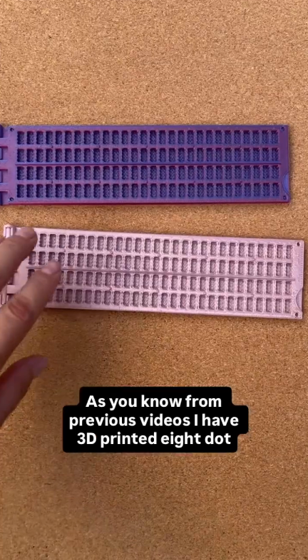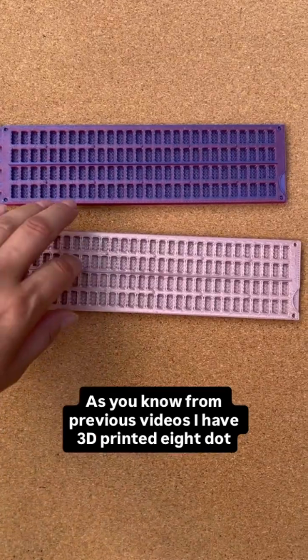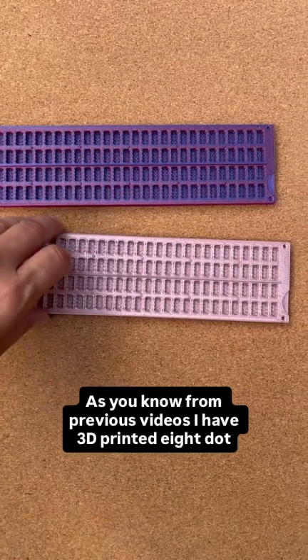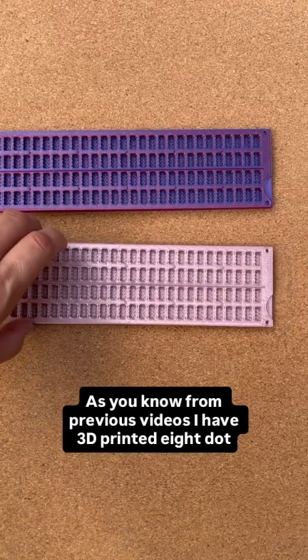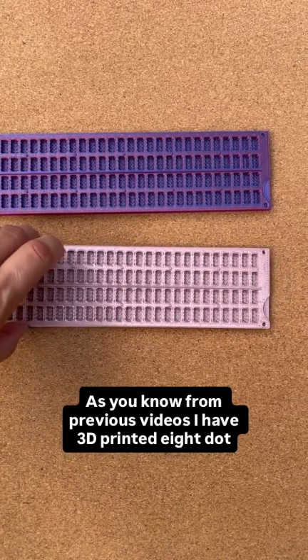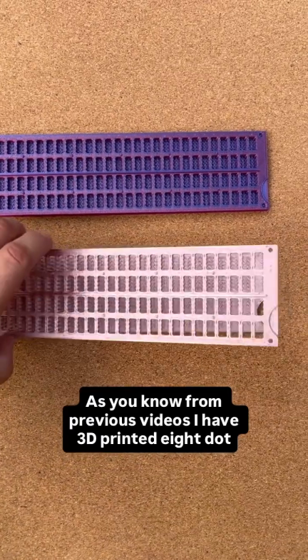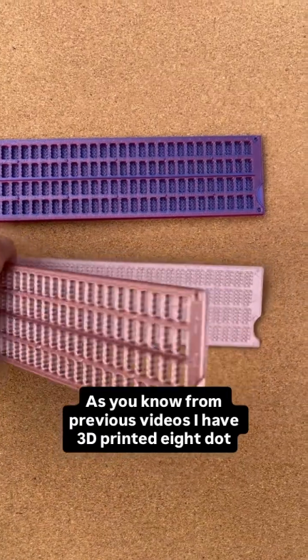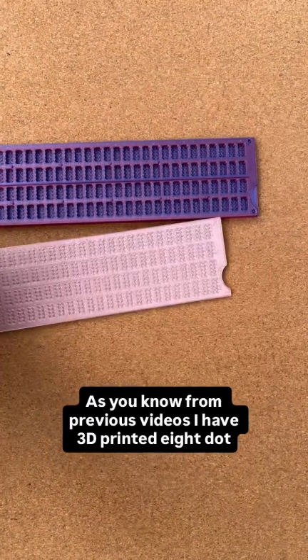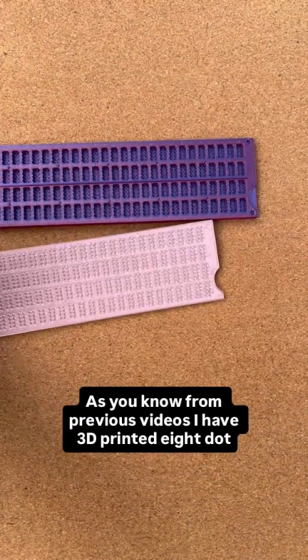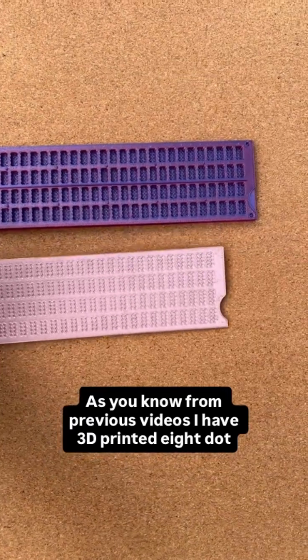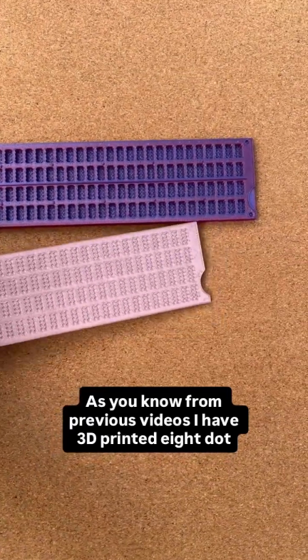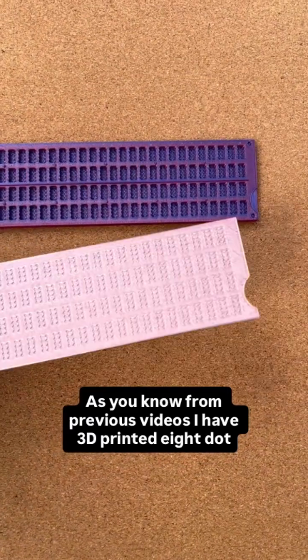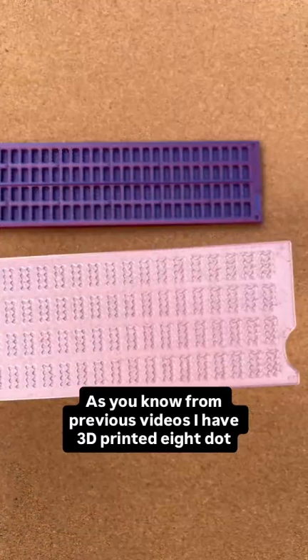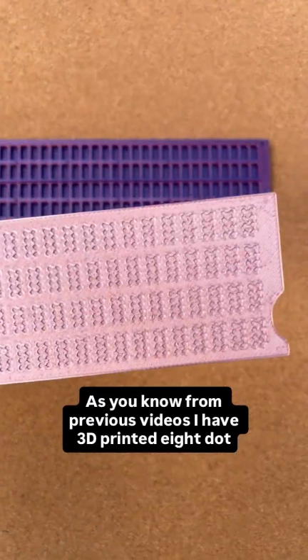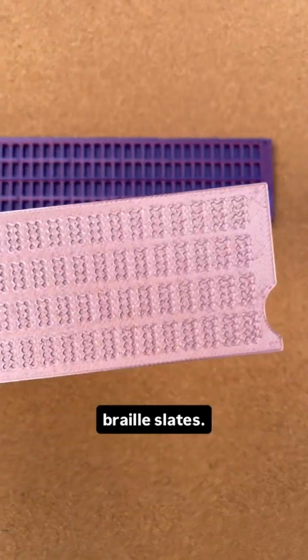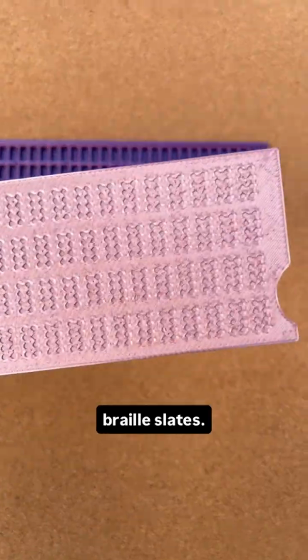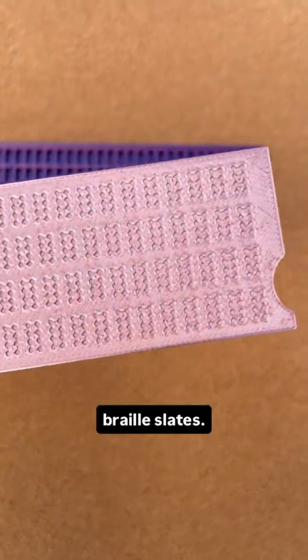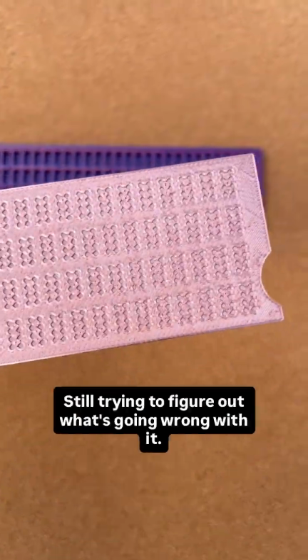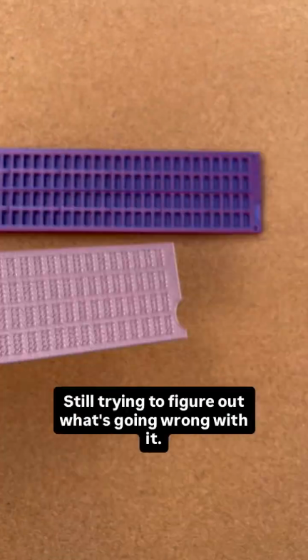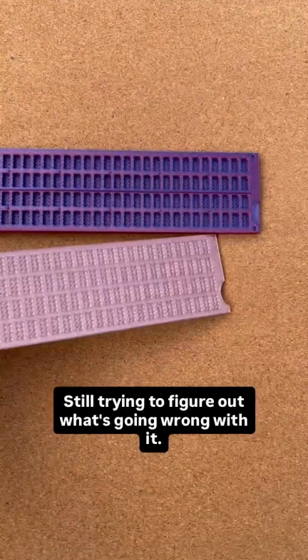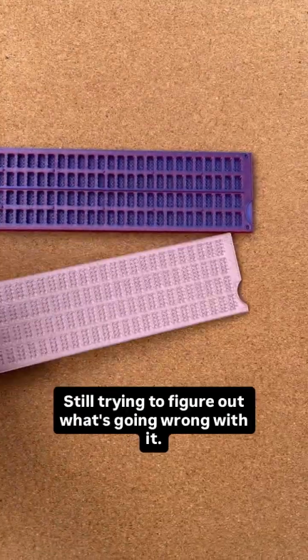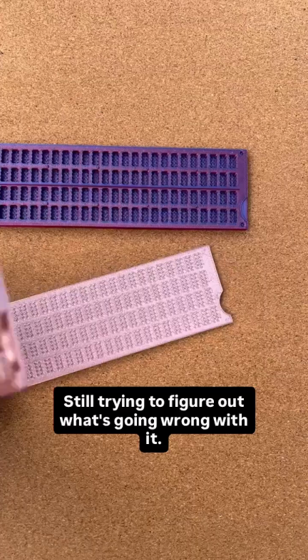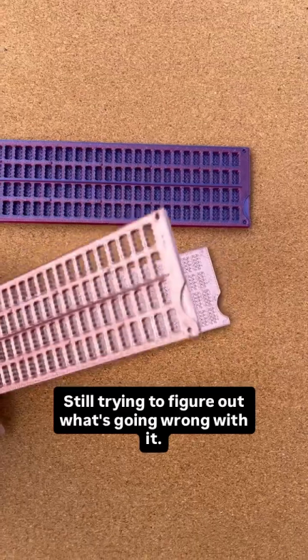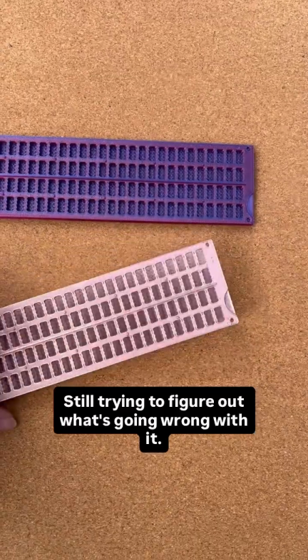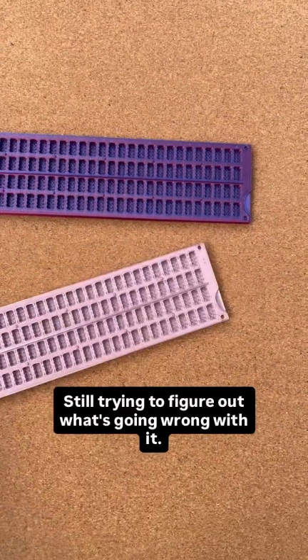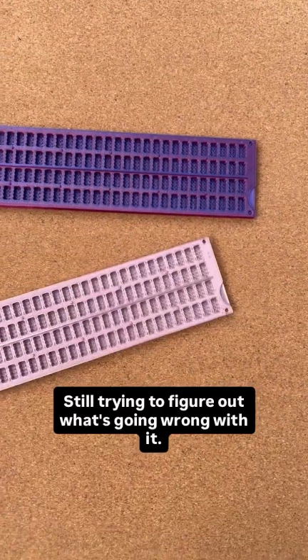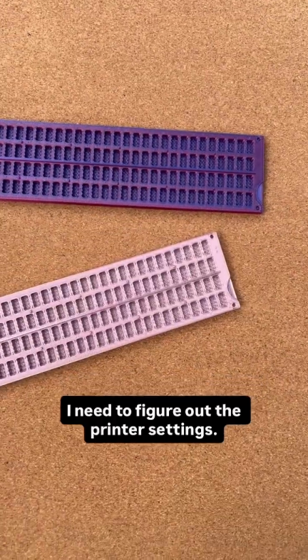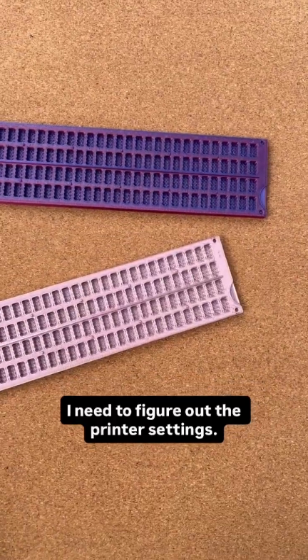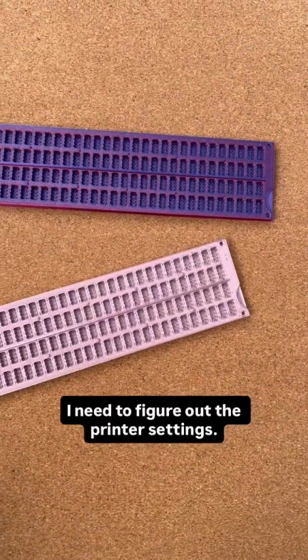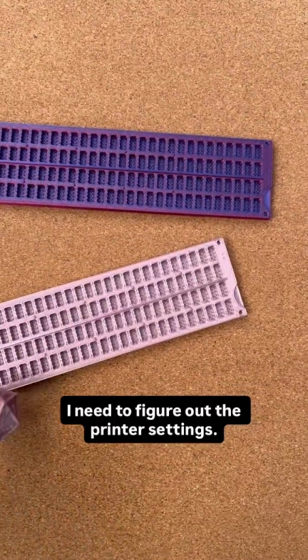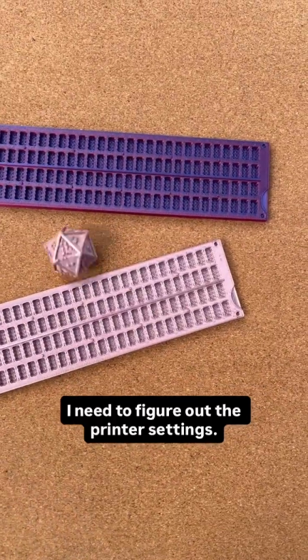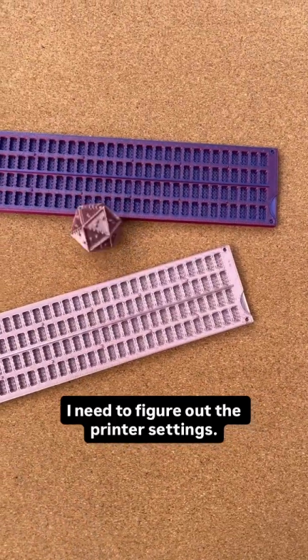As you know from previous videos, I have 3D printed 8-dot braille slates. Still trying to figure out what's going wrong with it — I need to figure out the printer settings.